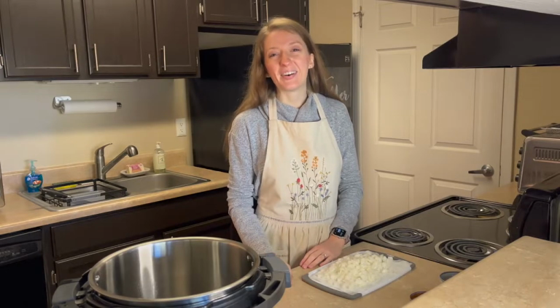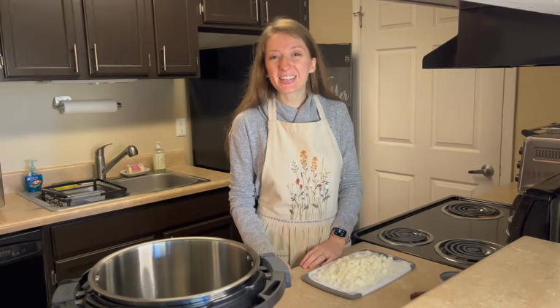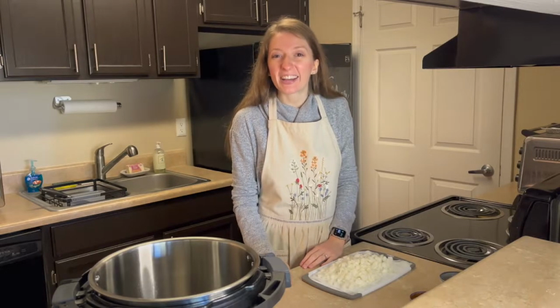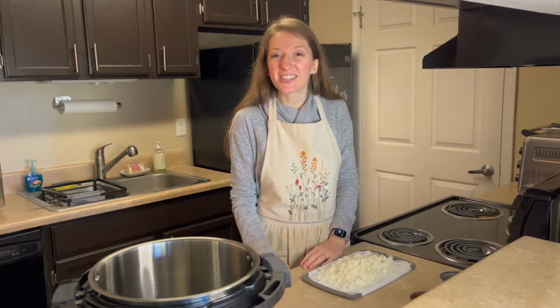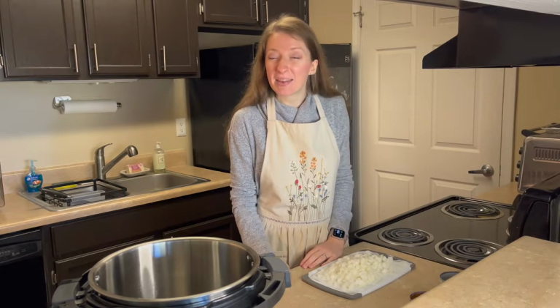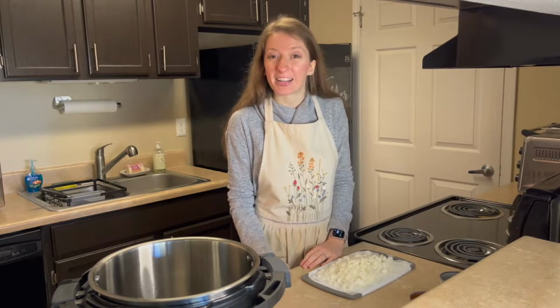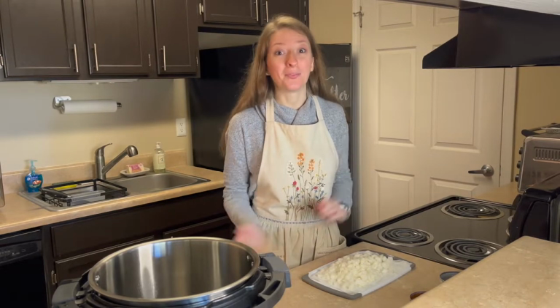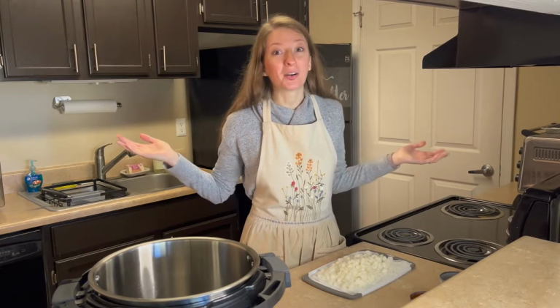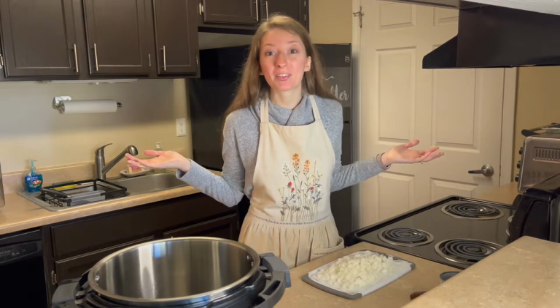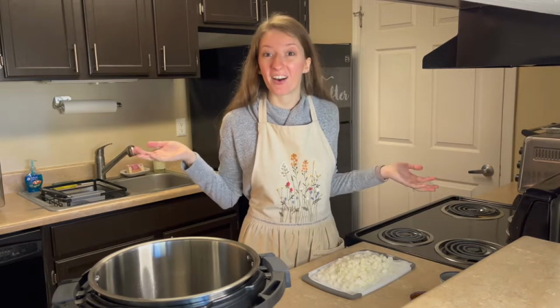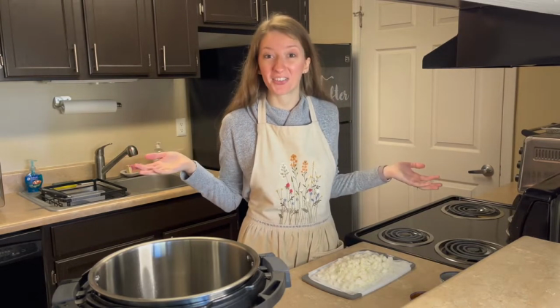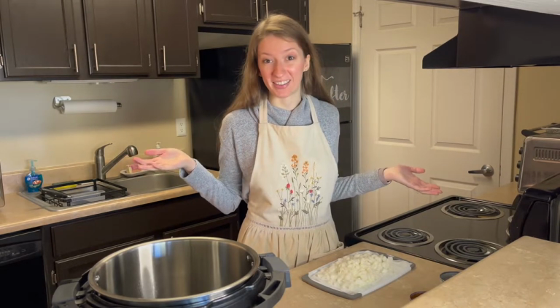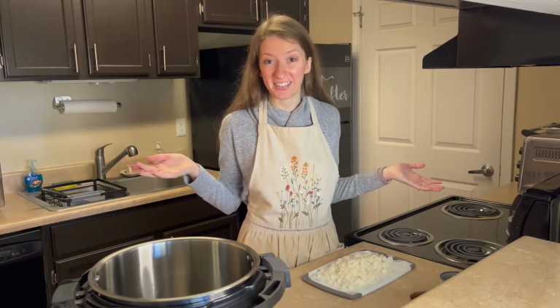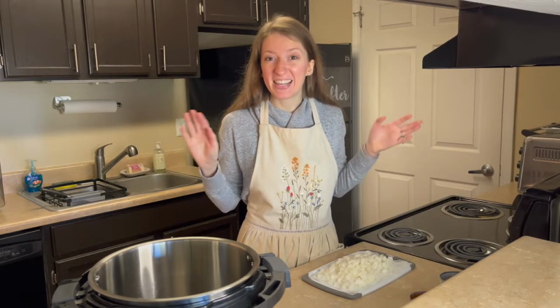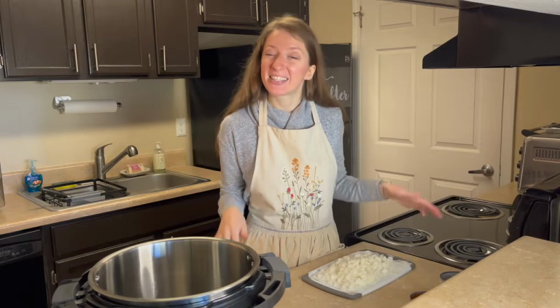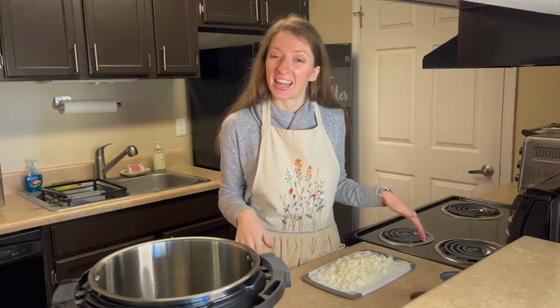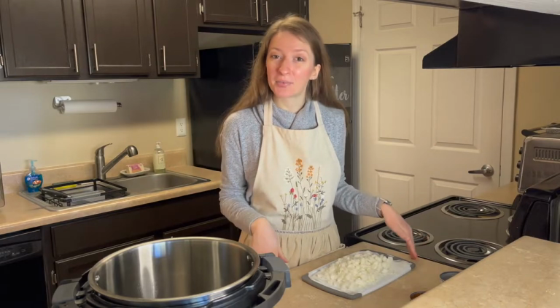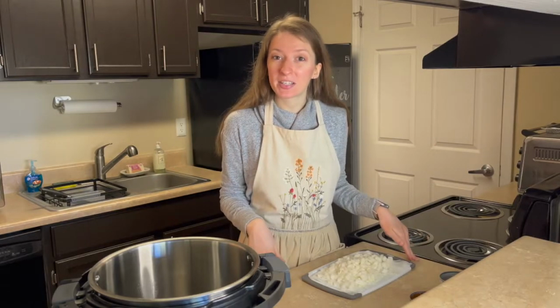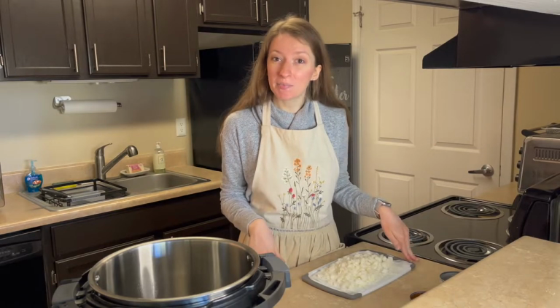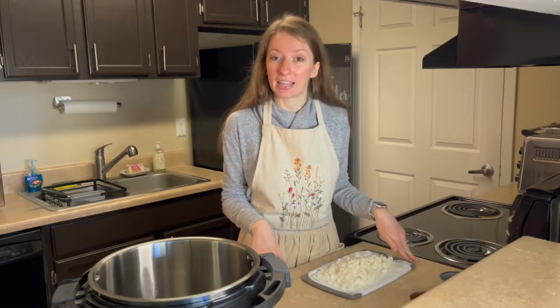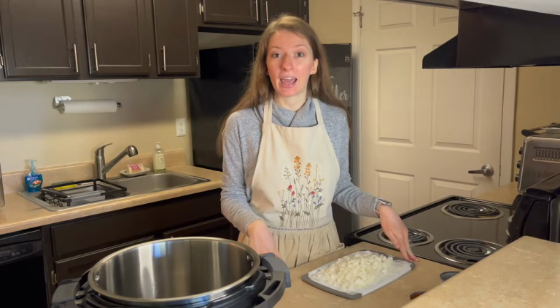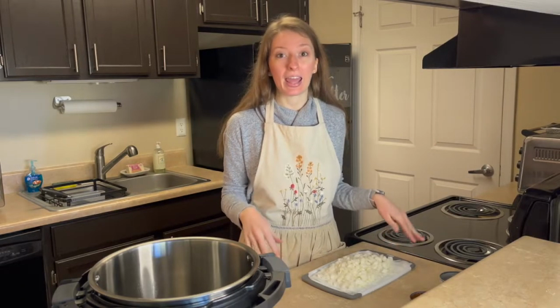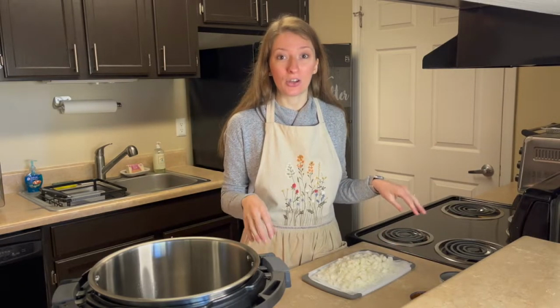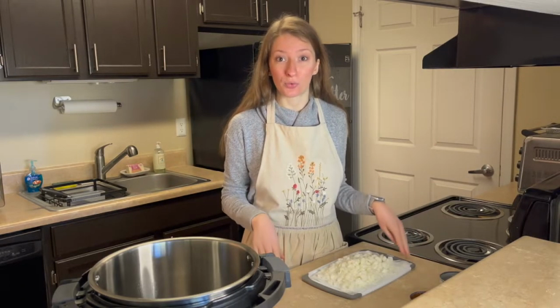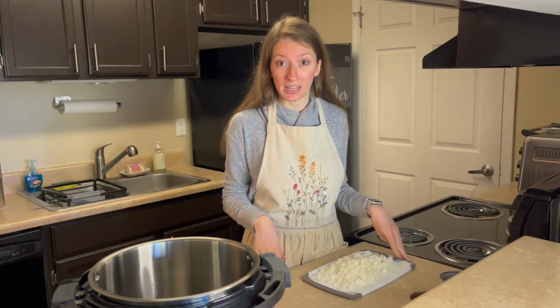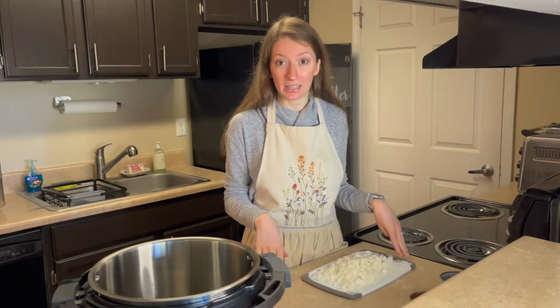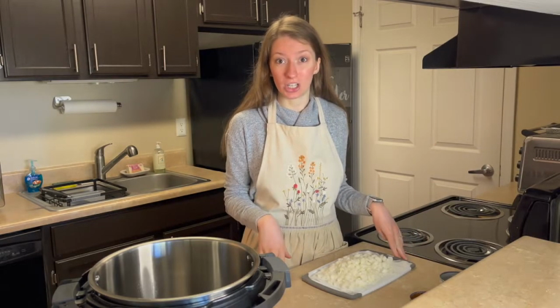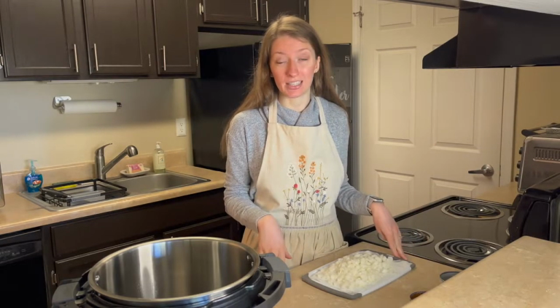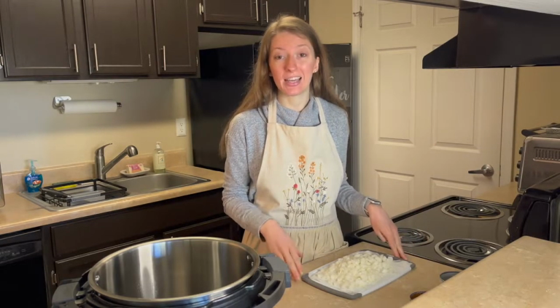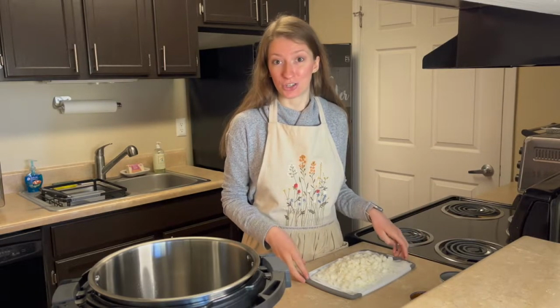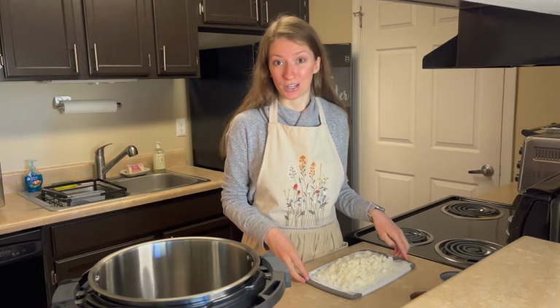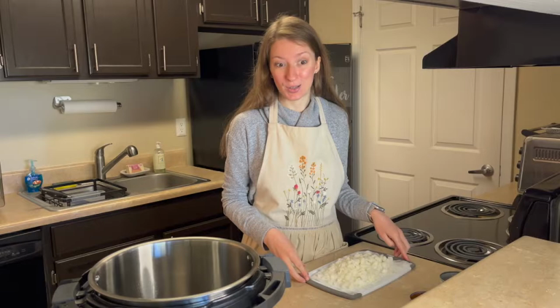Welcome to Ashlyn's Apron and welcome to Colorado. Today I'm going to be making a green chili enchilada soup.